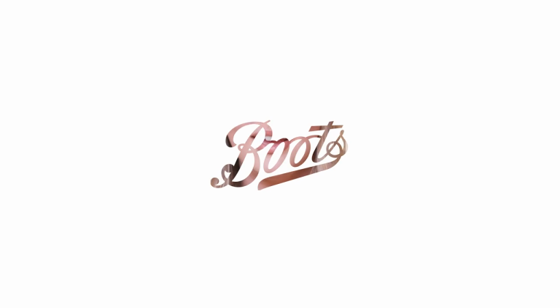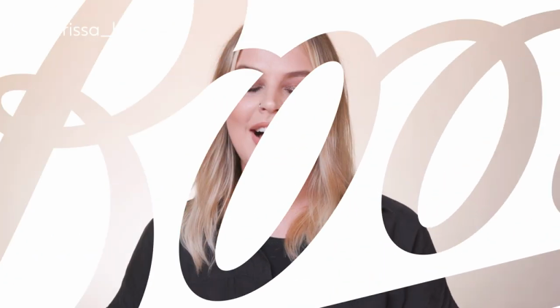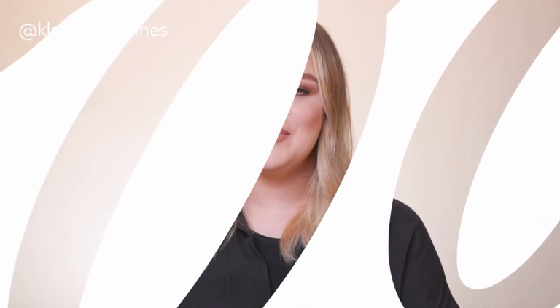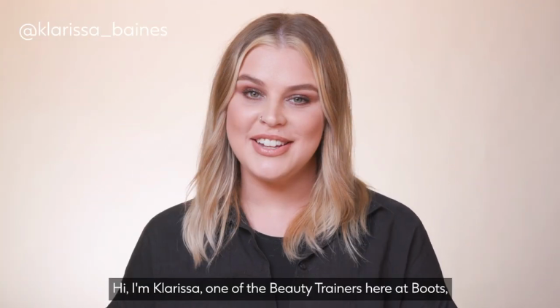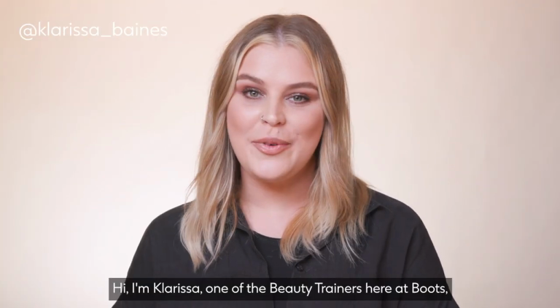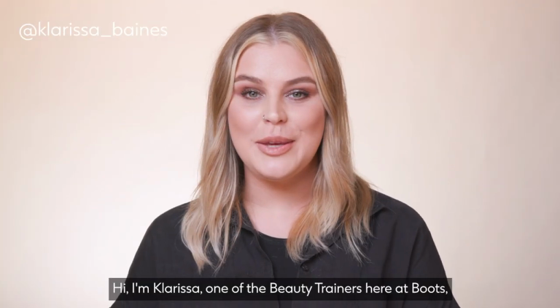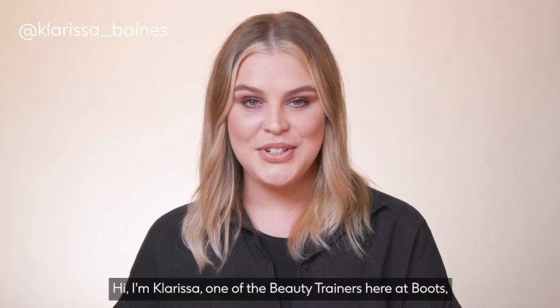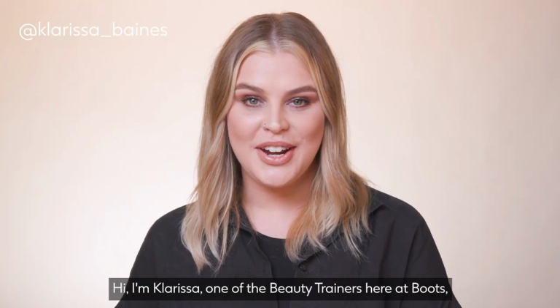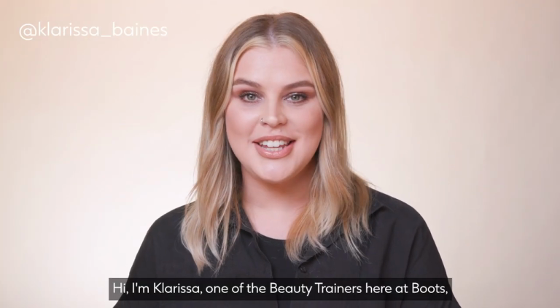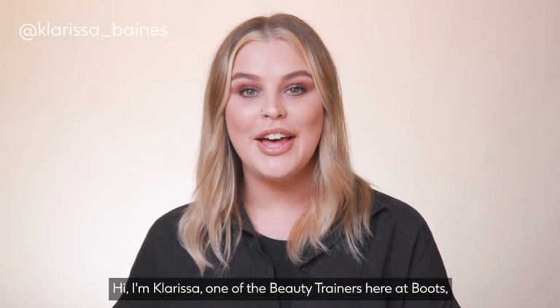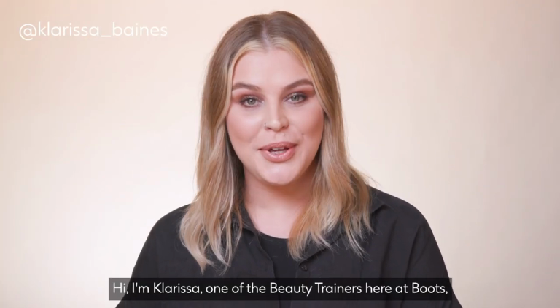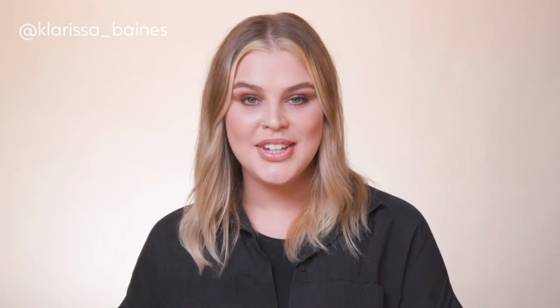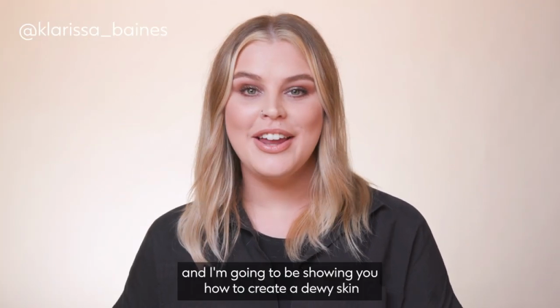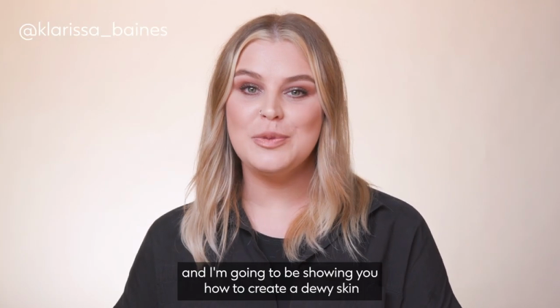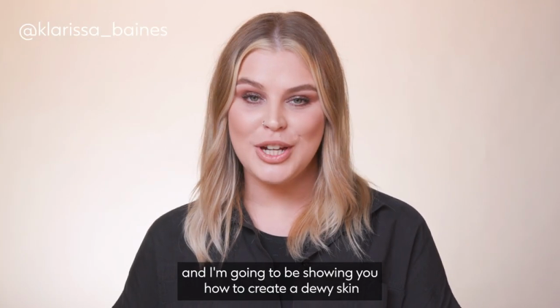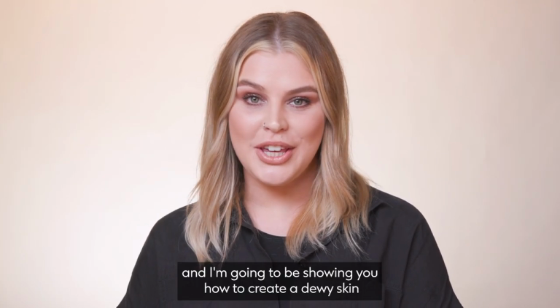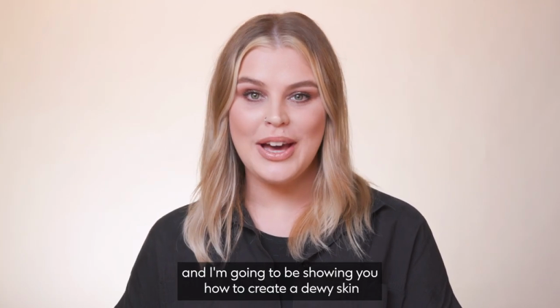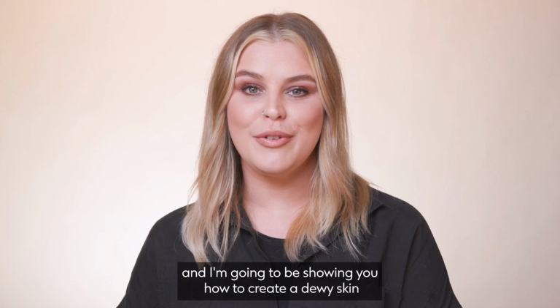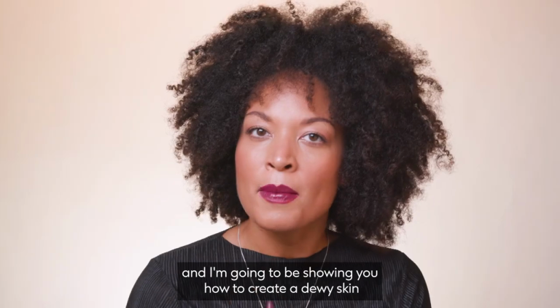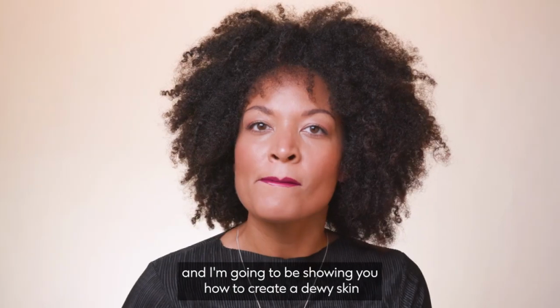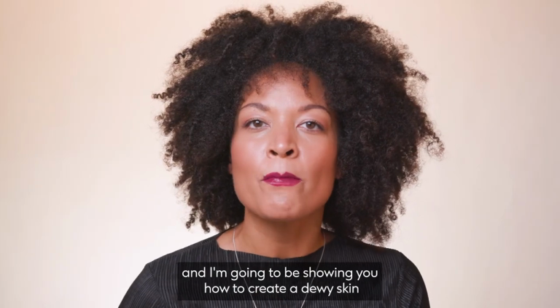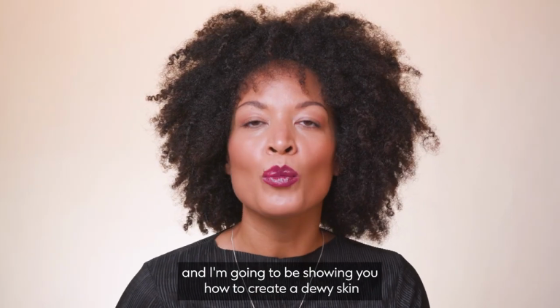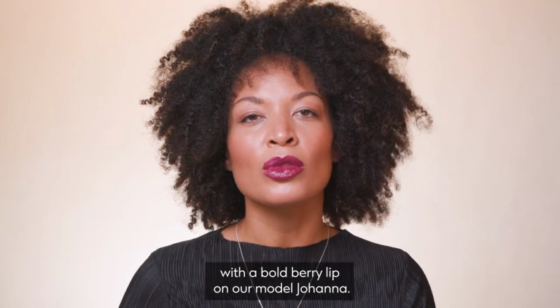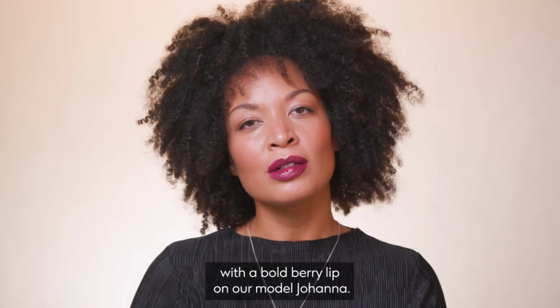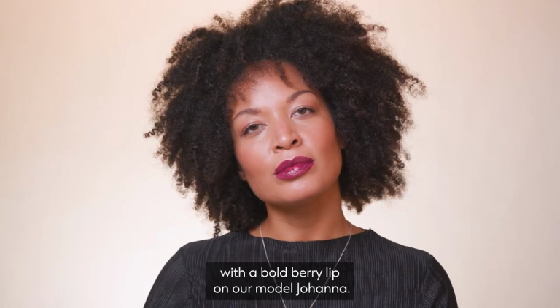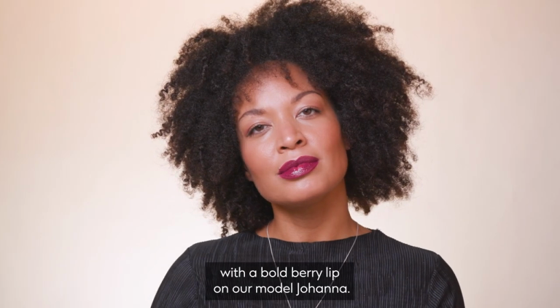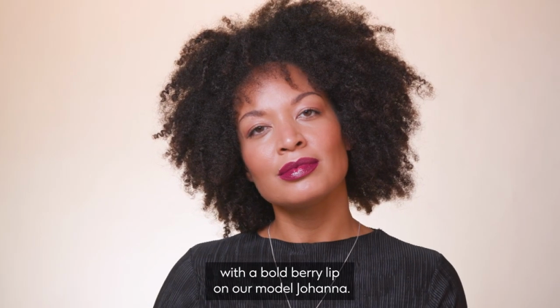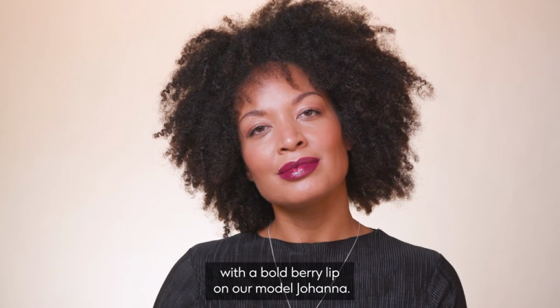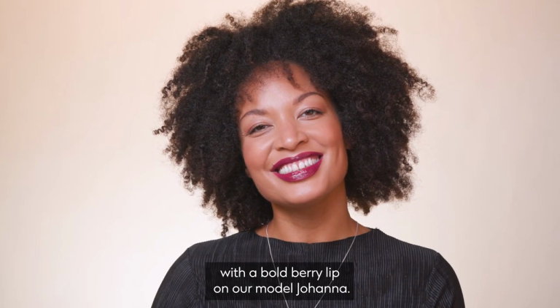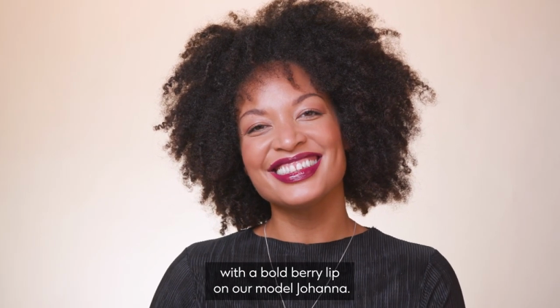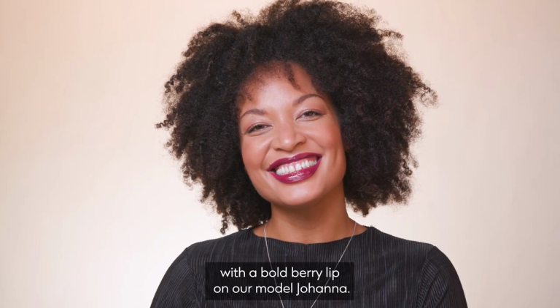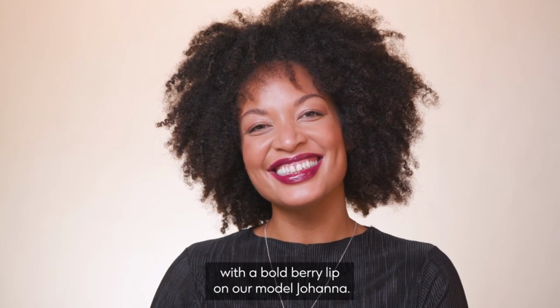Hi, I'm Clarissa, one of the beauty trainers here at Boots, and I'm going to be showing you how to create a dewy skin with a bold berry lip on our model Johanna.